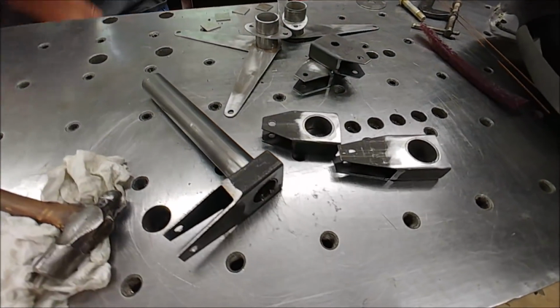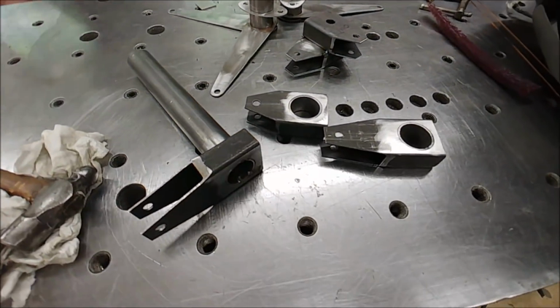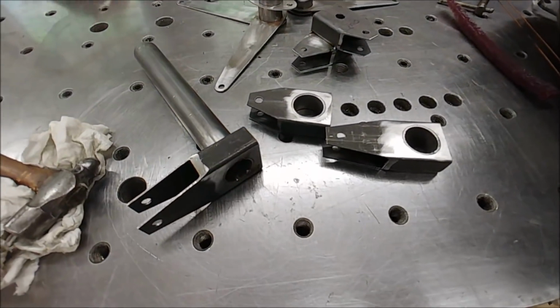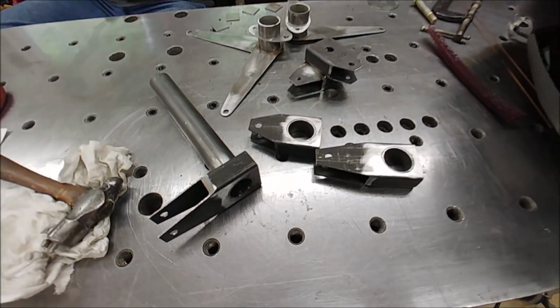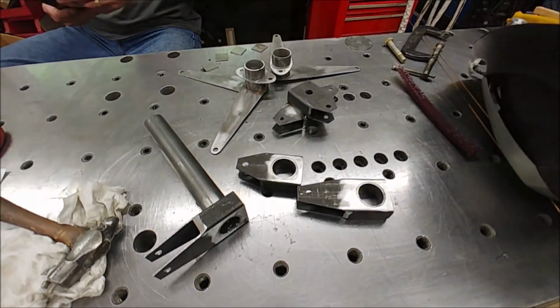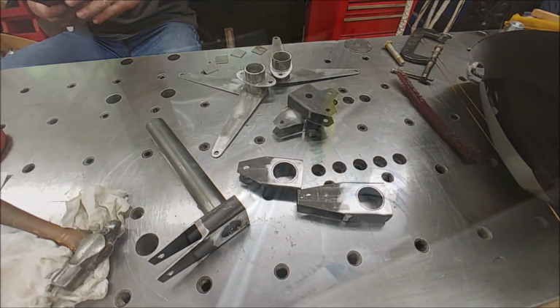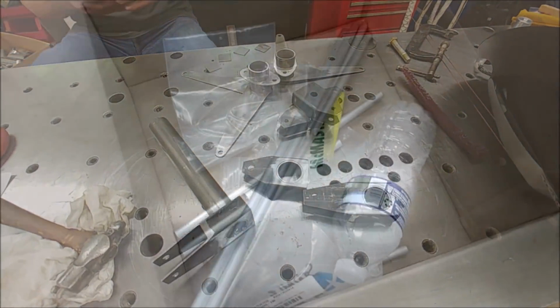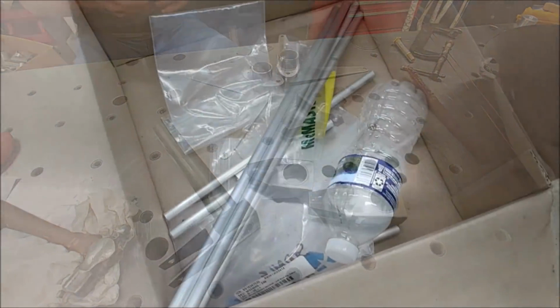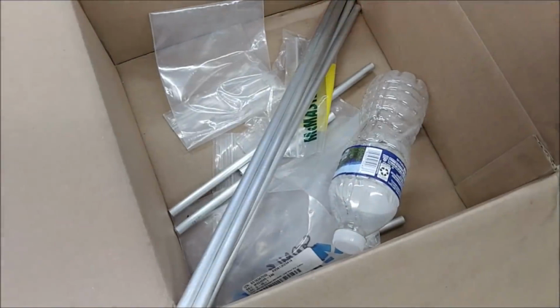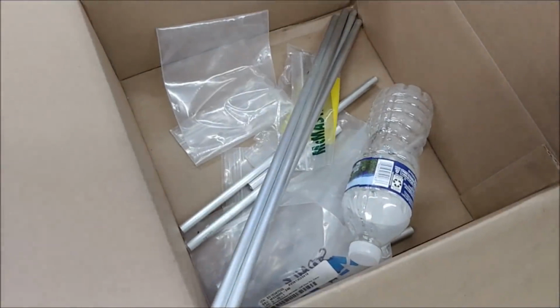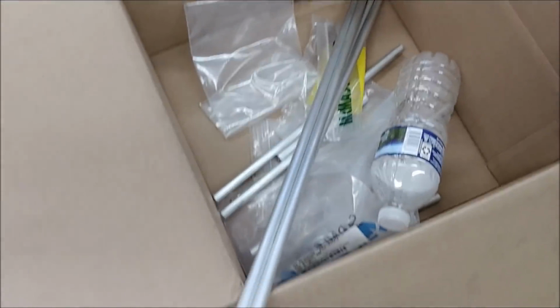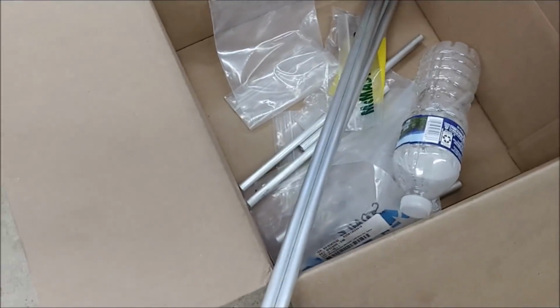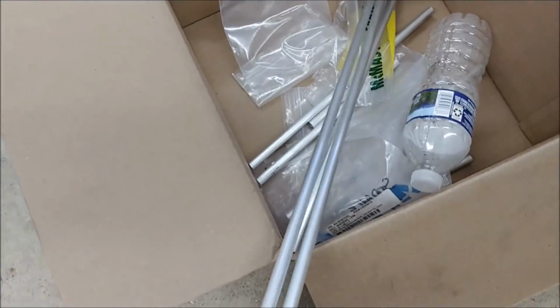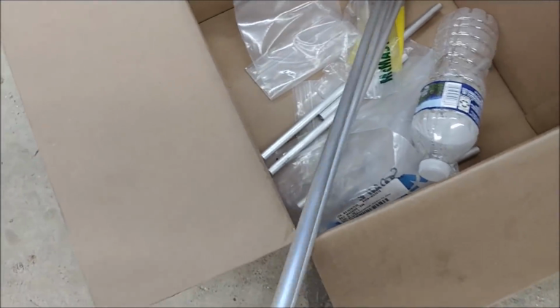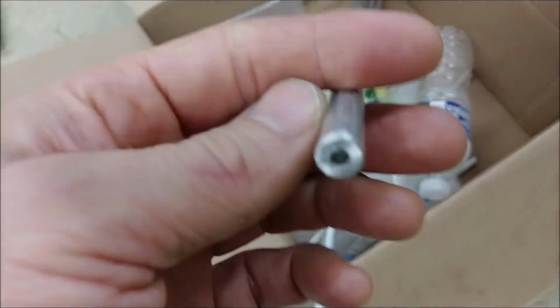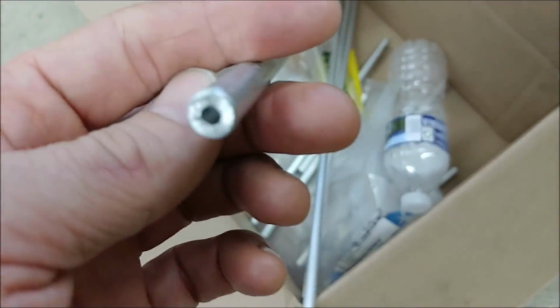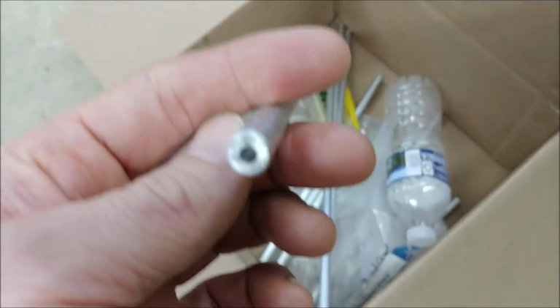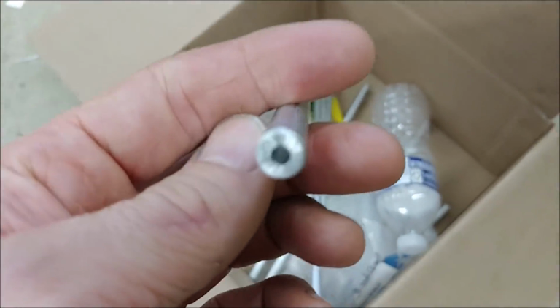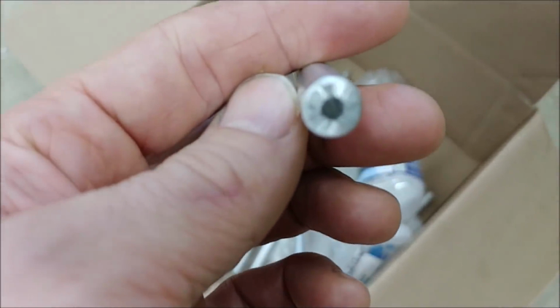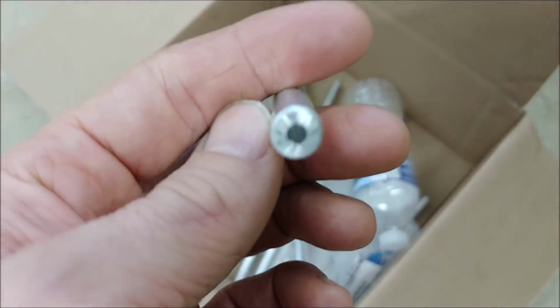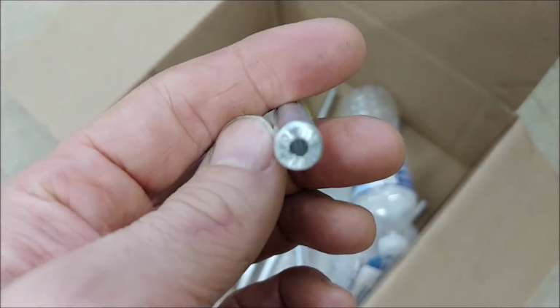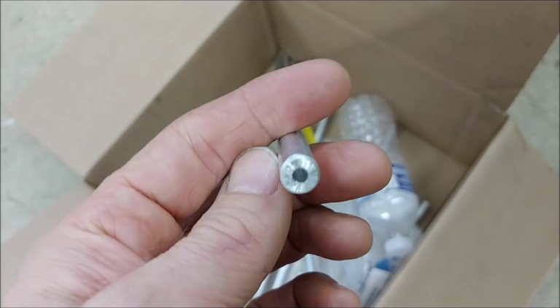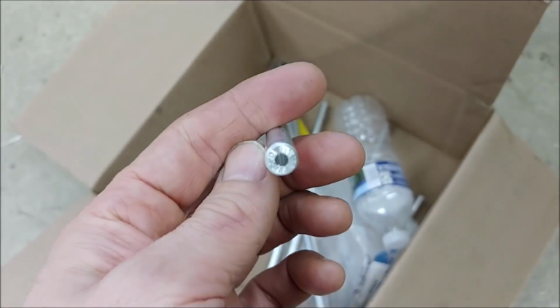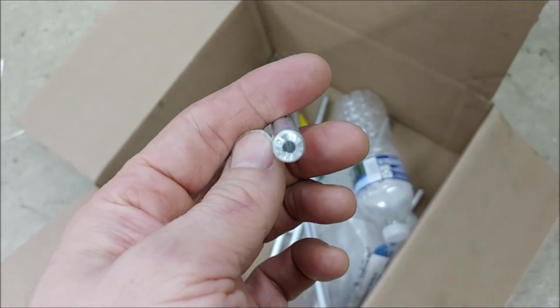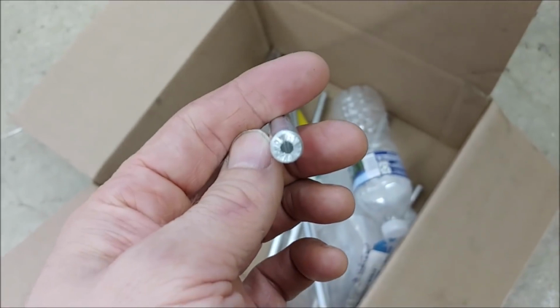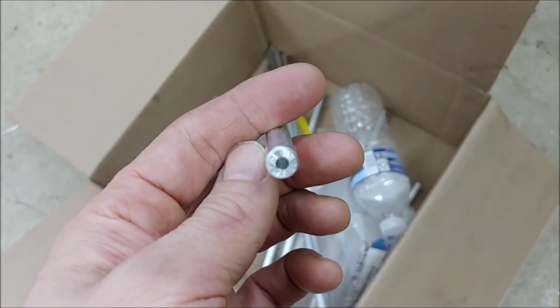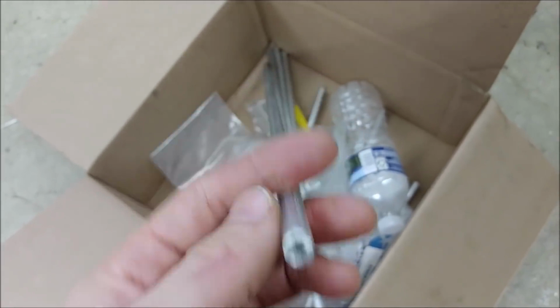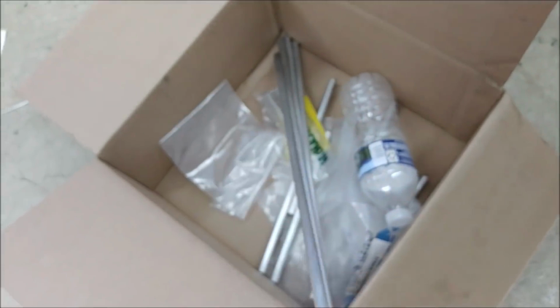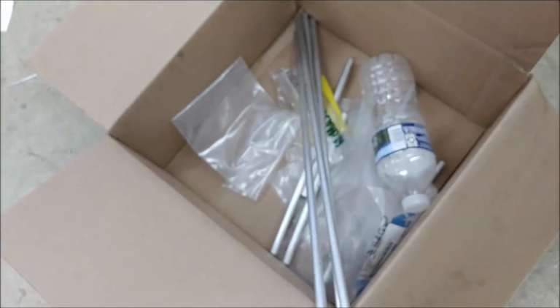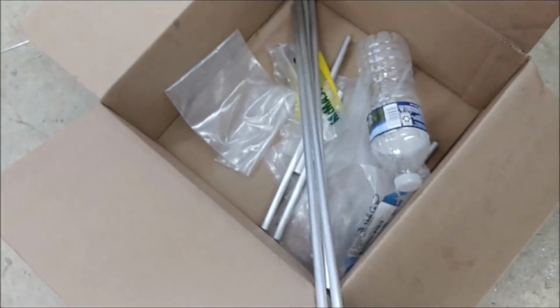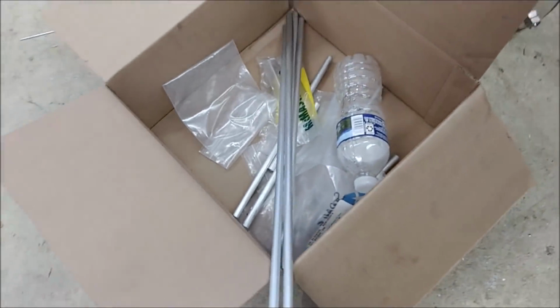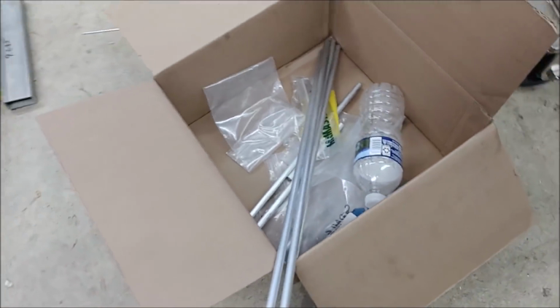Things are moving along with that. These are the rods that I finished off — there were about 32 holes to drill, 16 rods altogether.